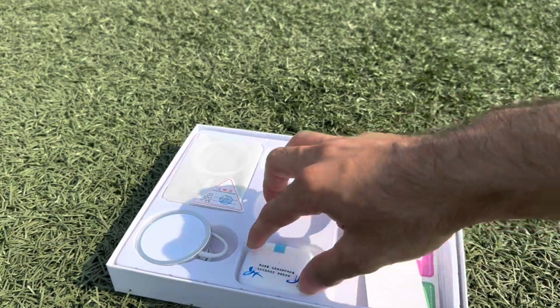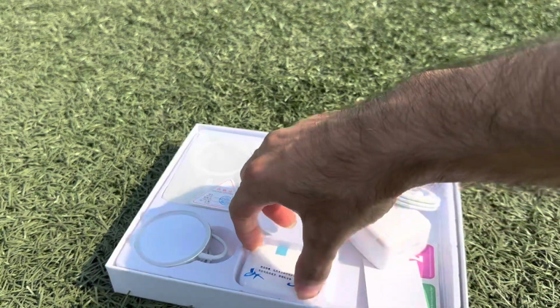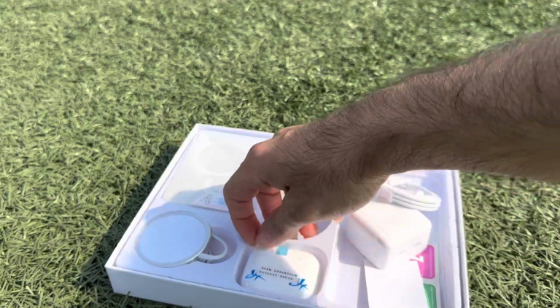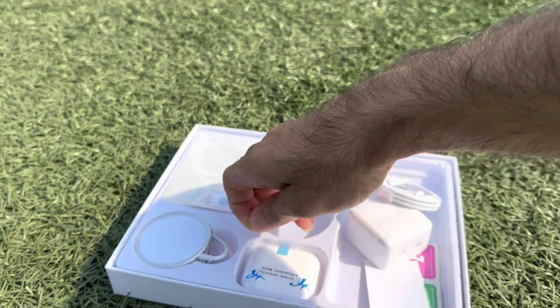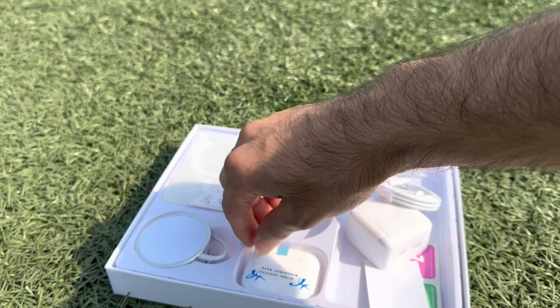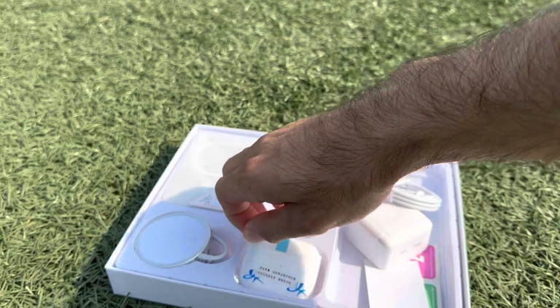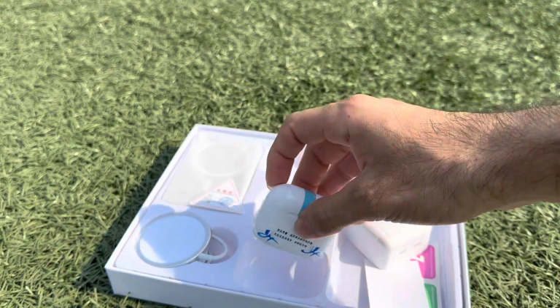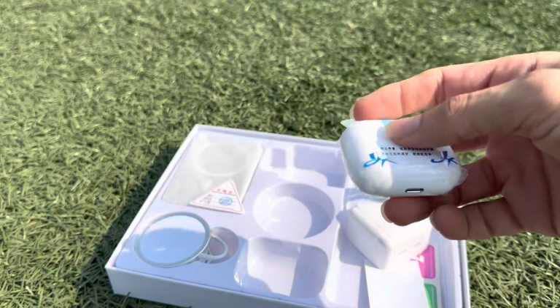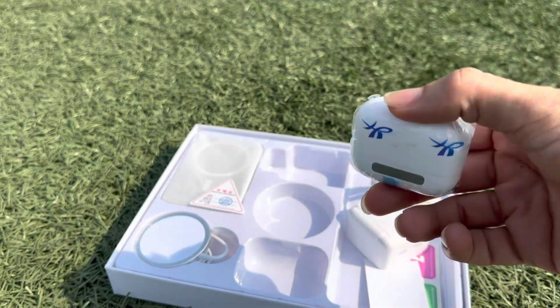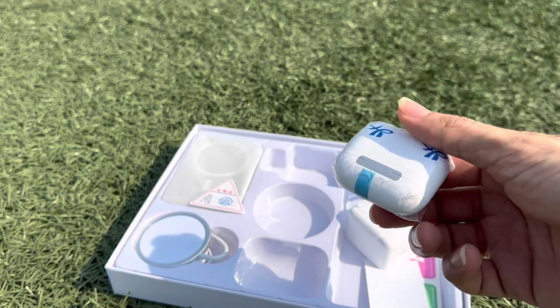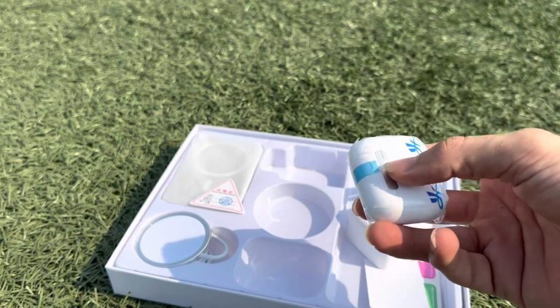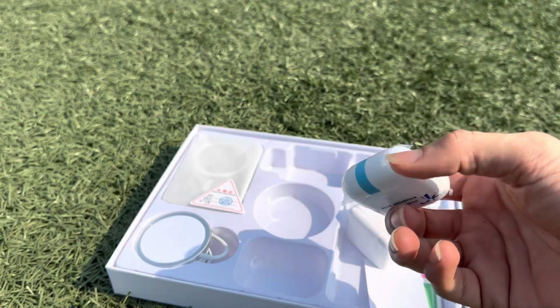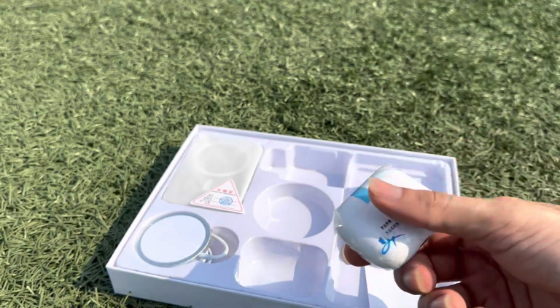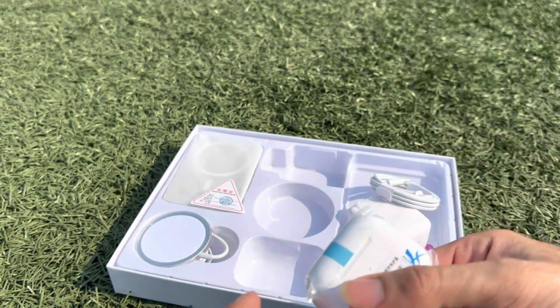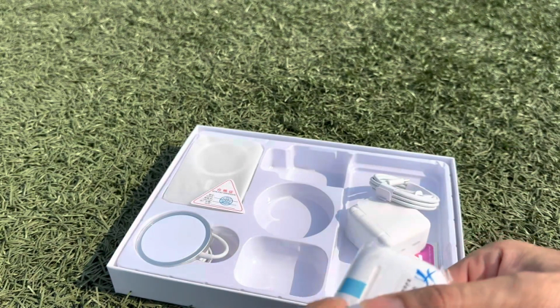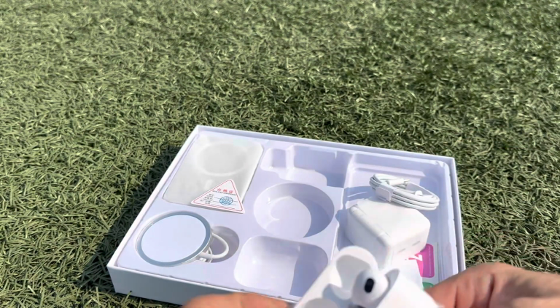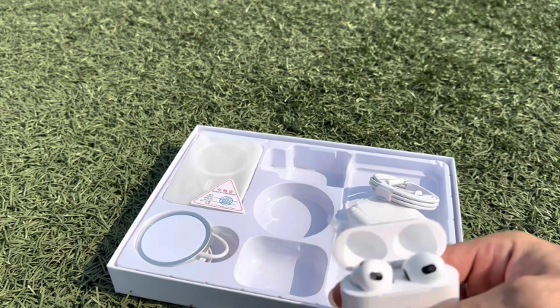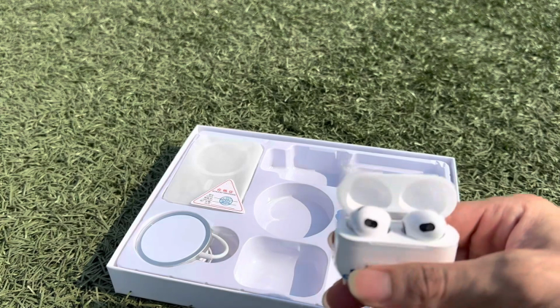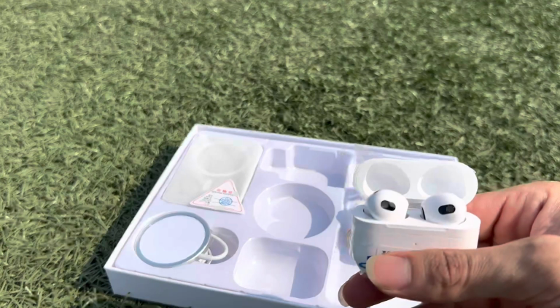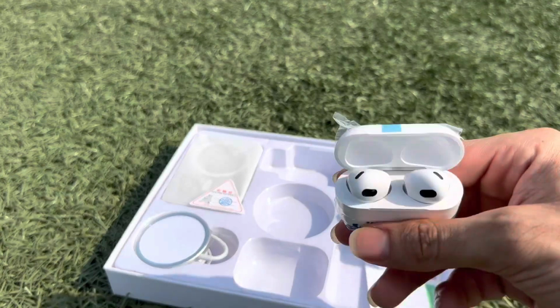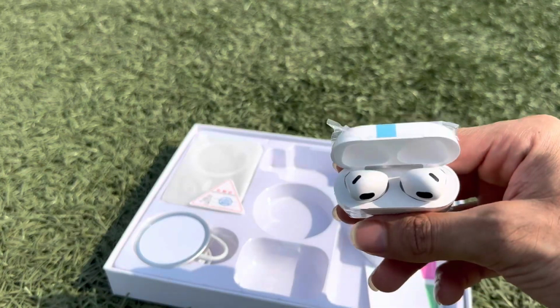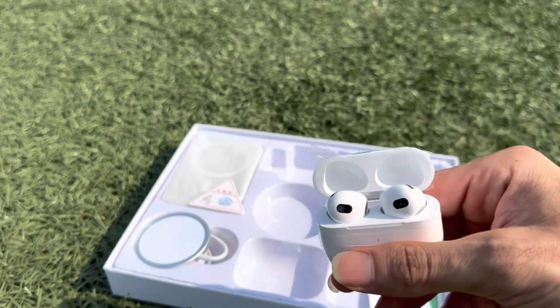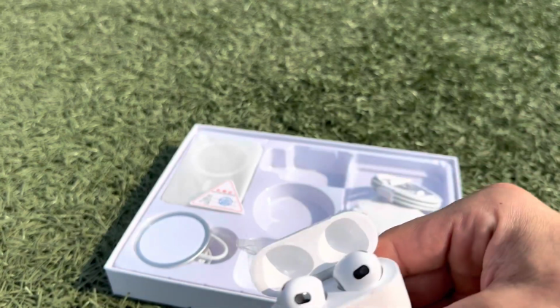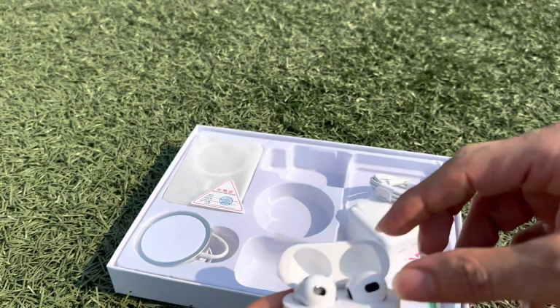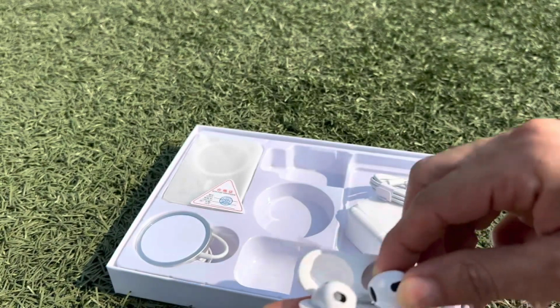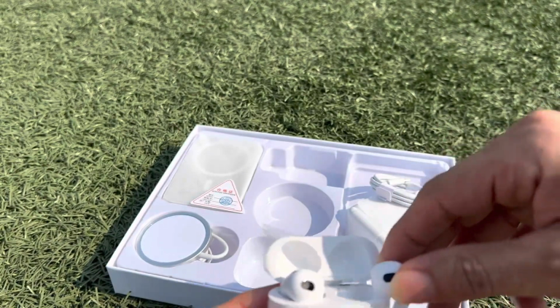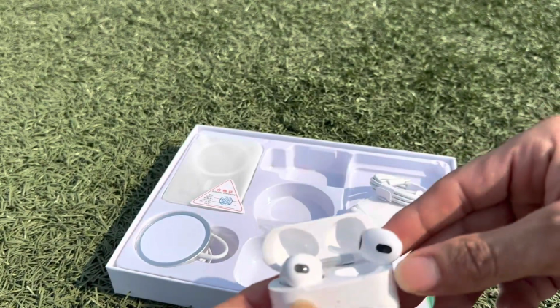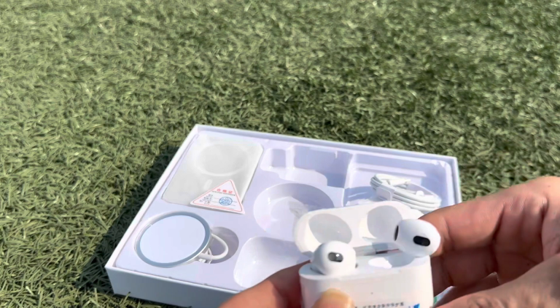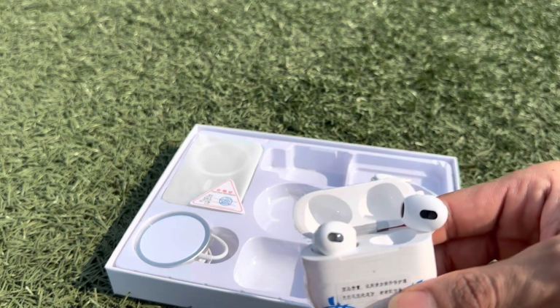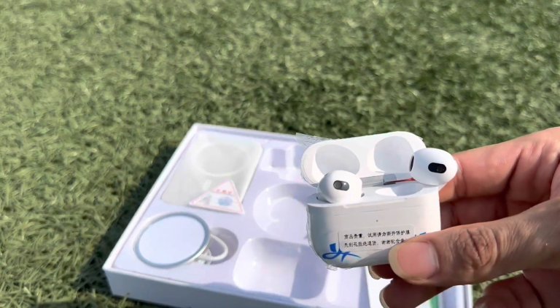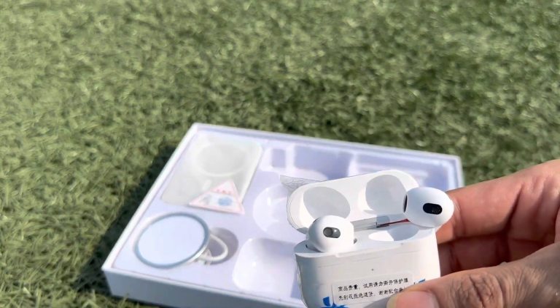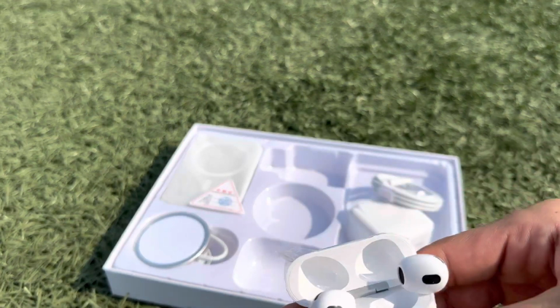And this is fourth generation headphones — AirPods, fourth generation.